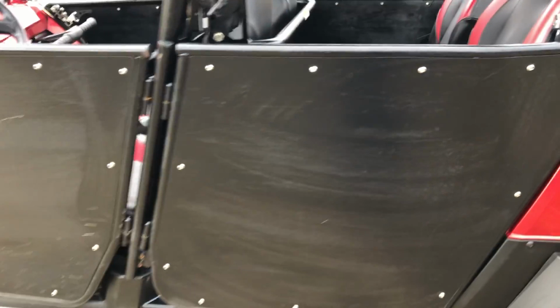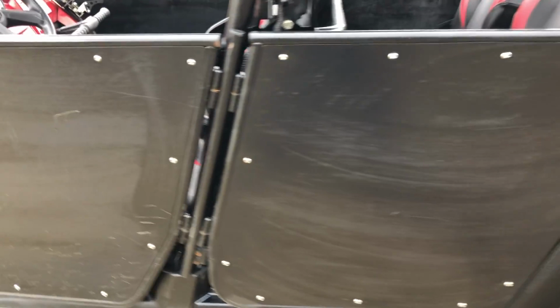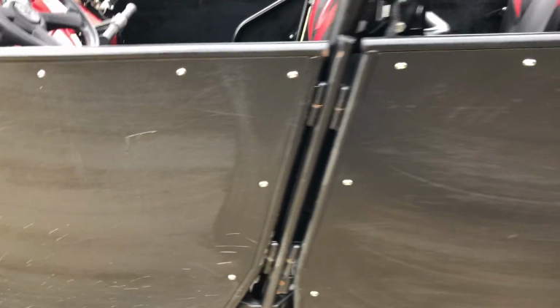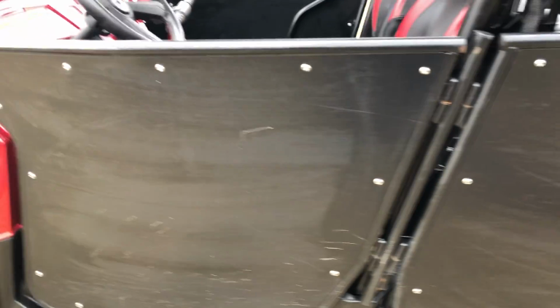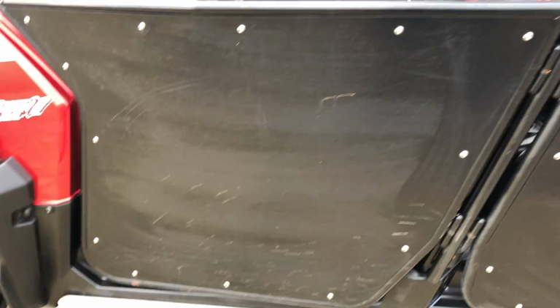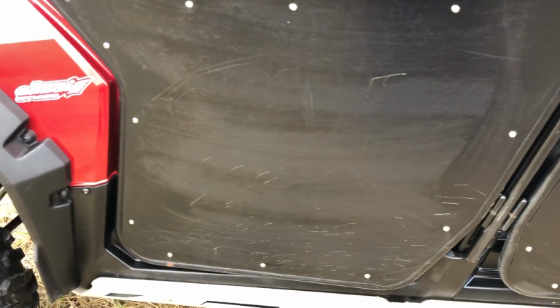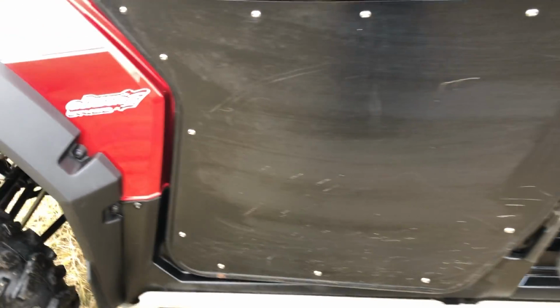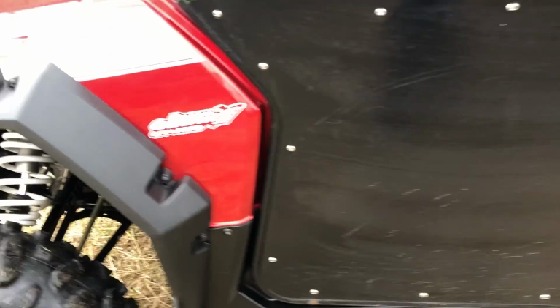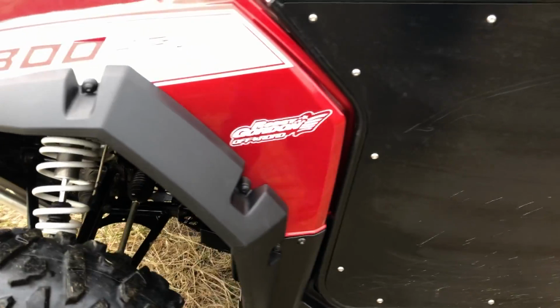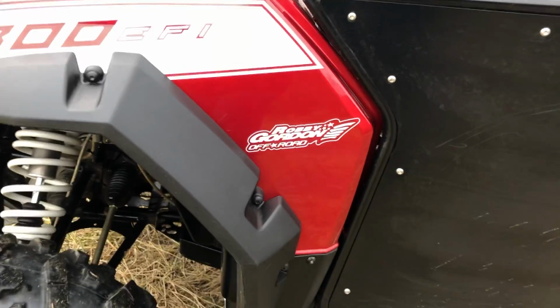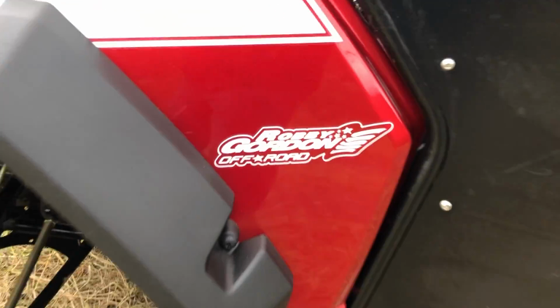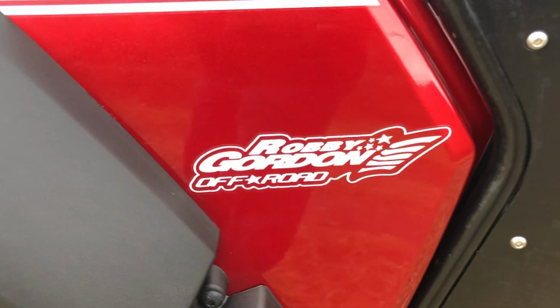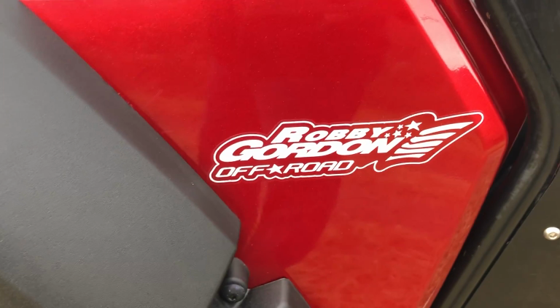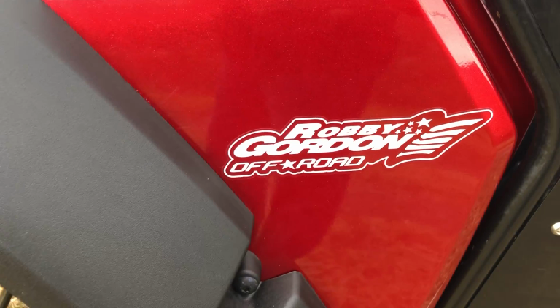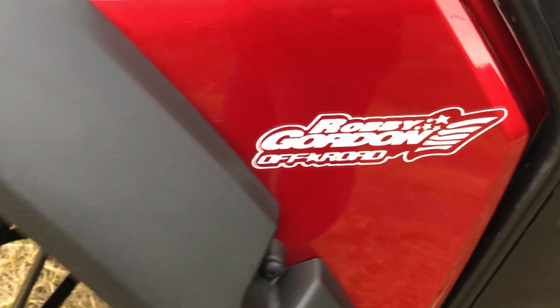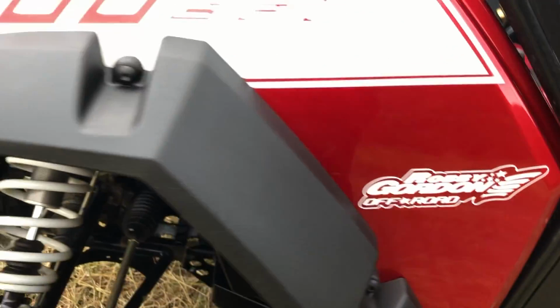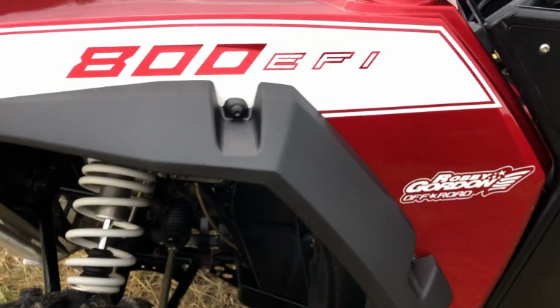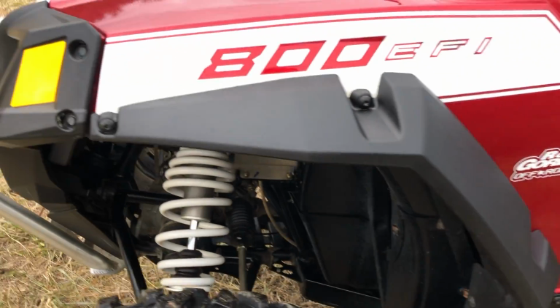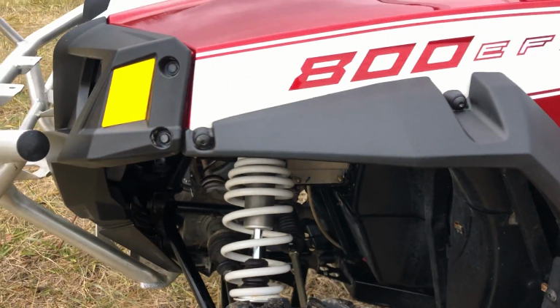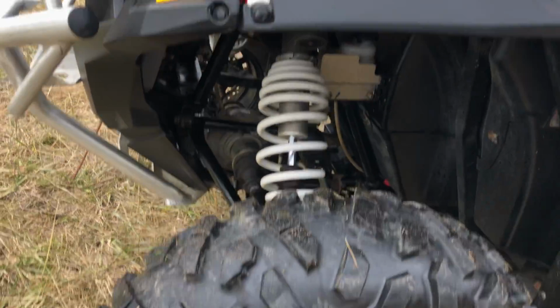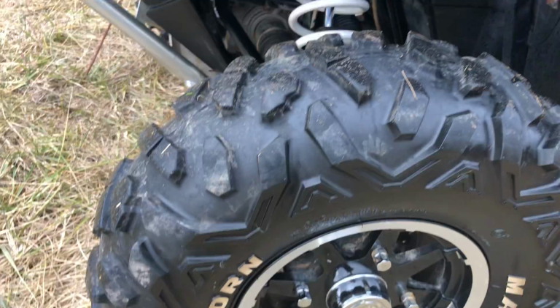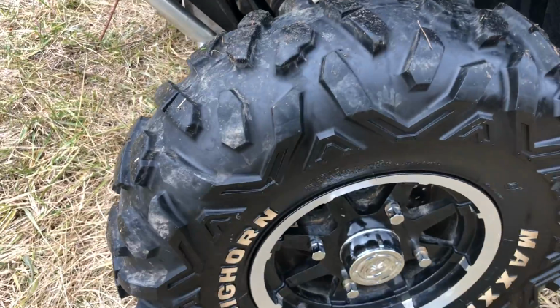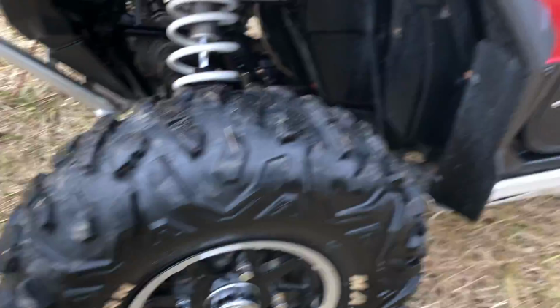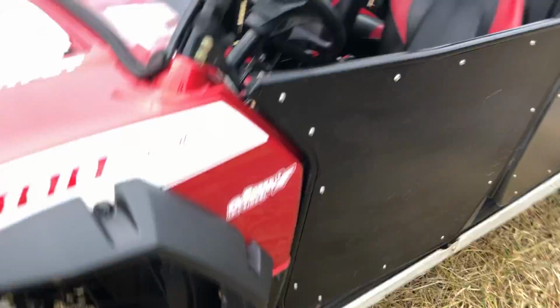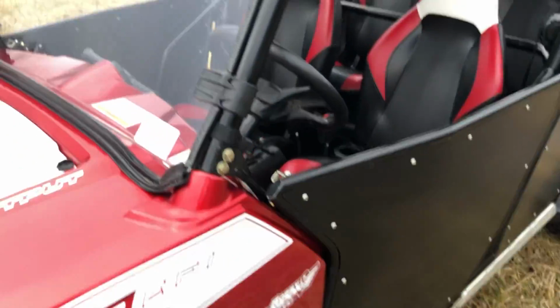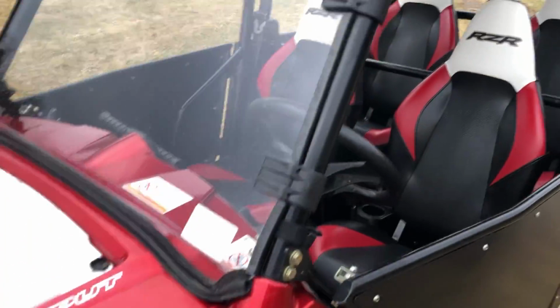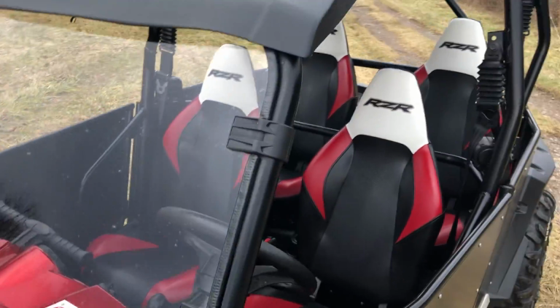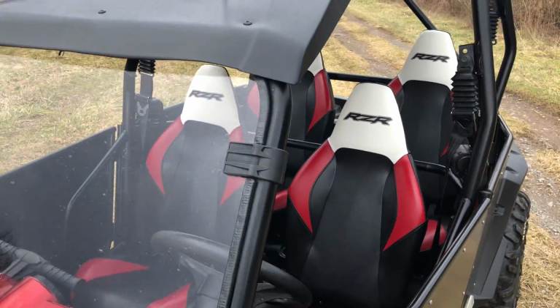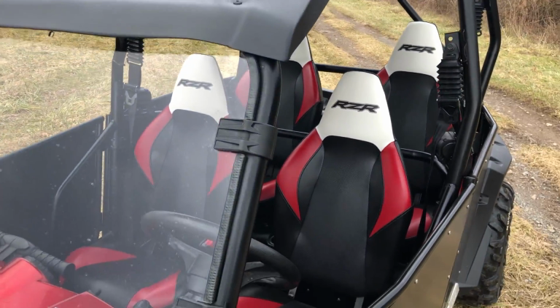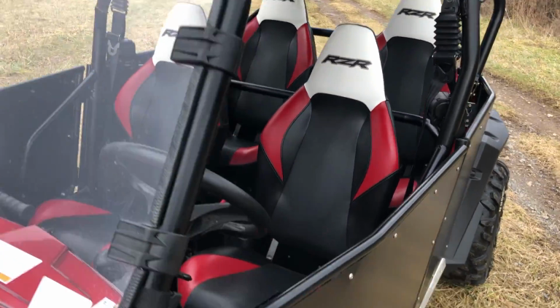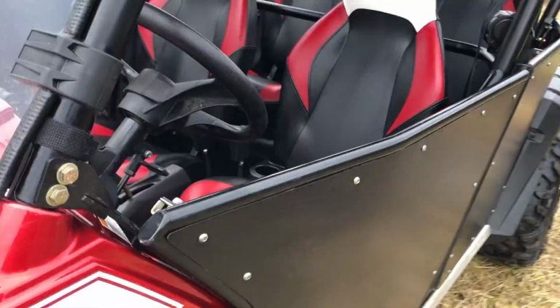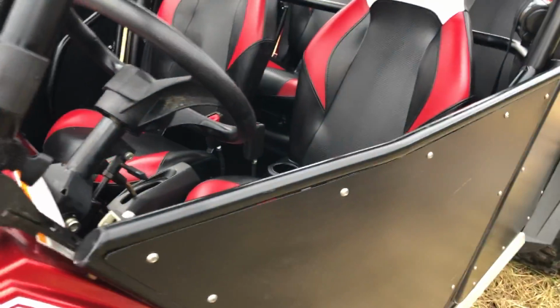It's got the metal steel doors on it — I just got them a little dirty when I ran through the field here. As you can see, it's the Robbie Gordon off-road edition. It's got a windshield, a roof, and the metal doors.